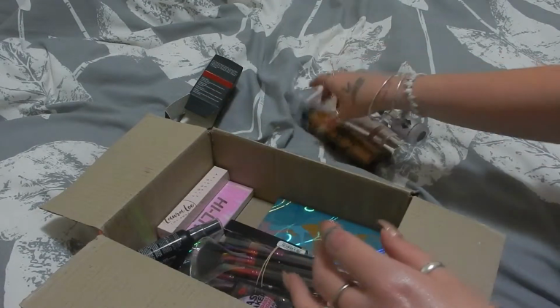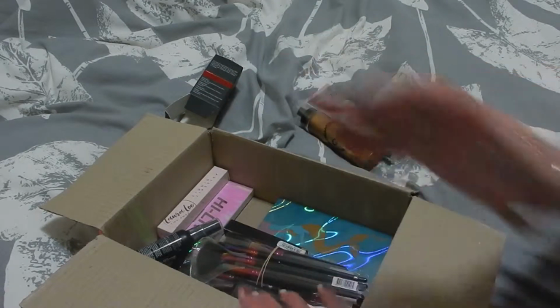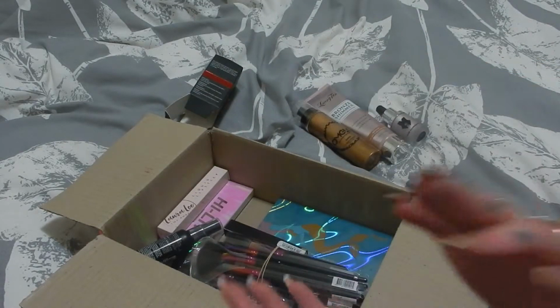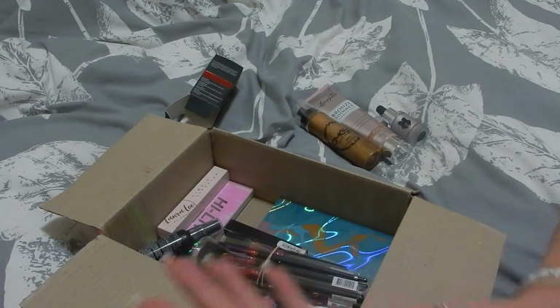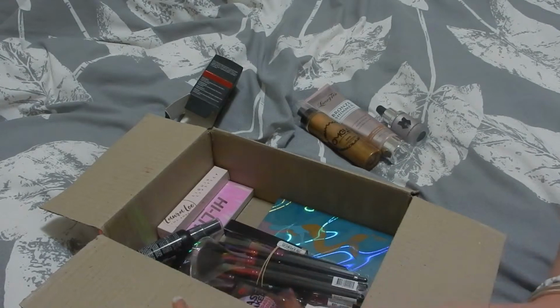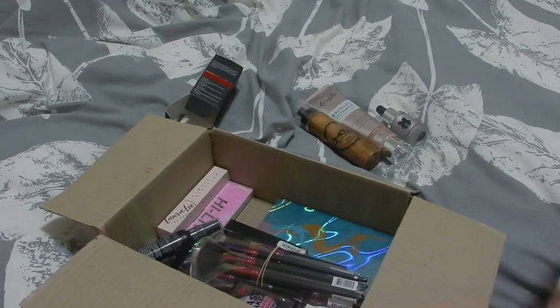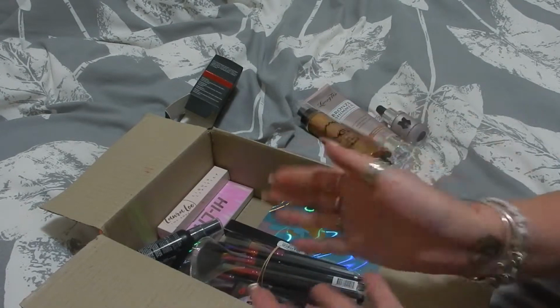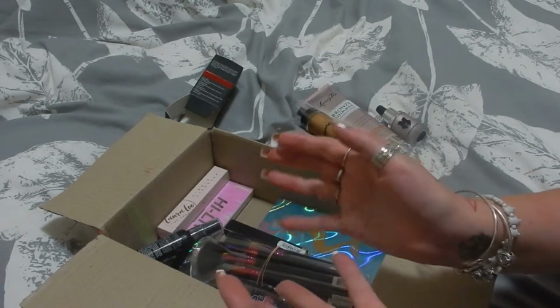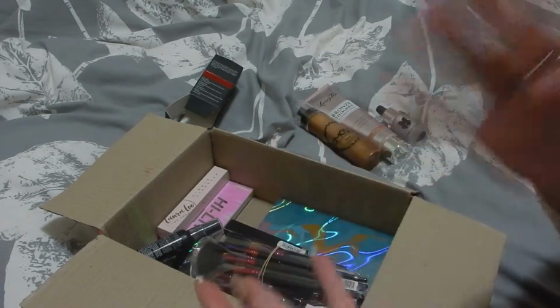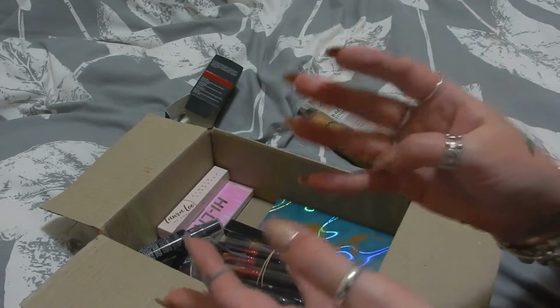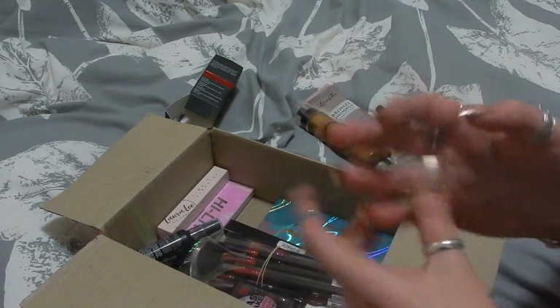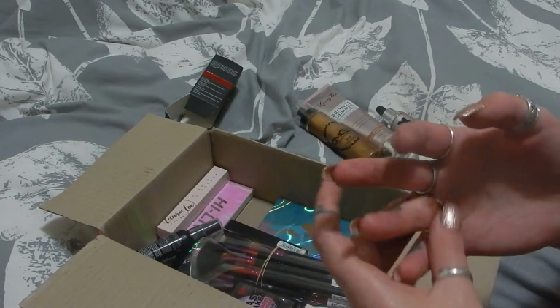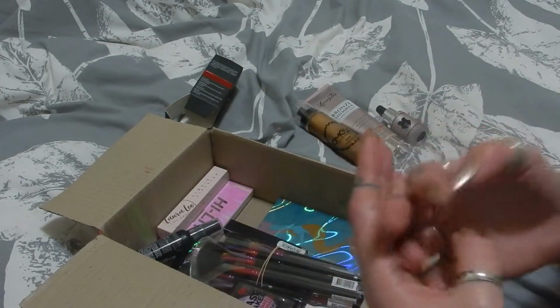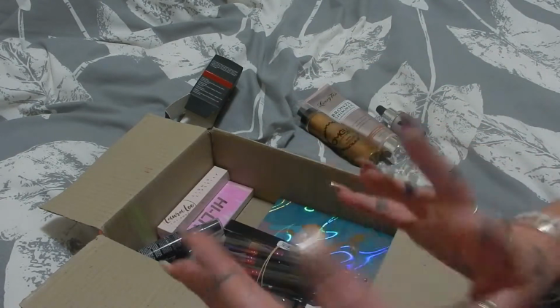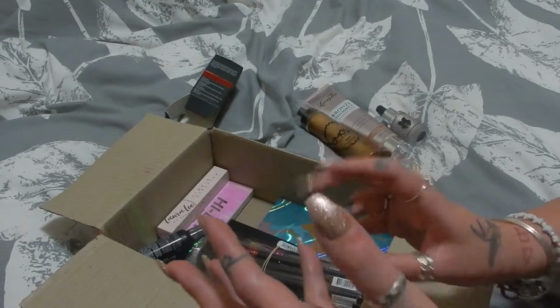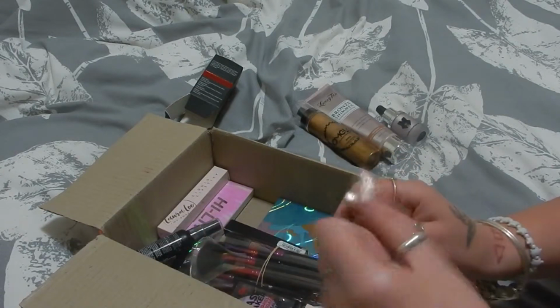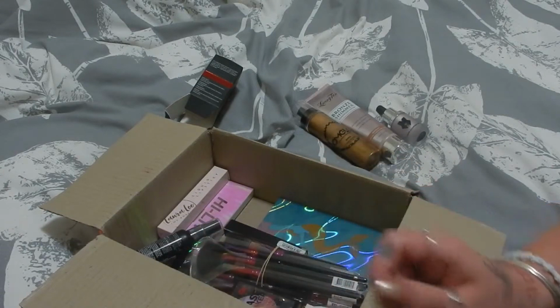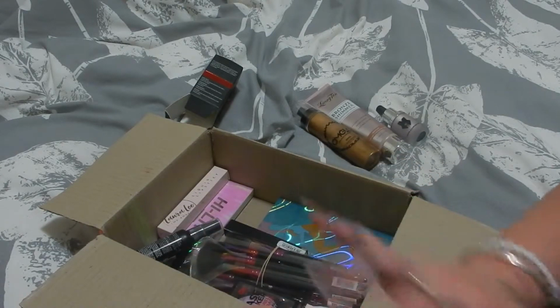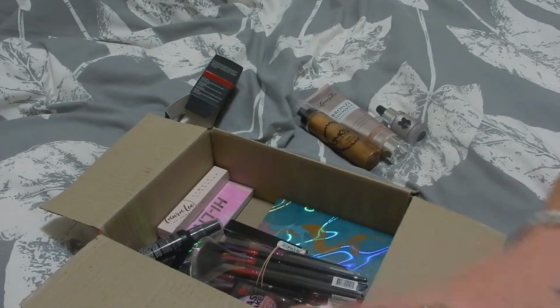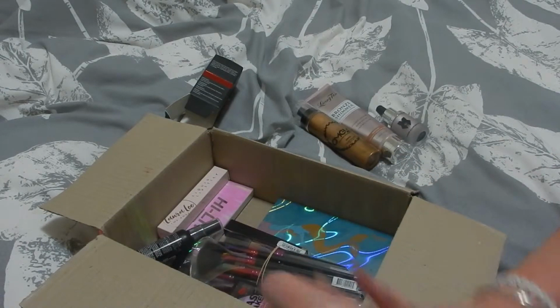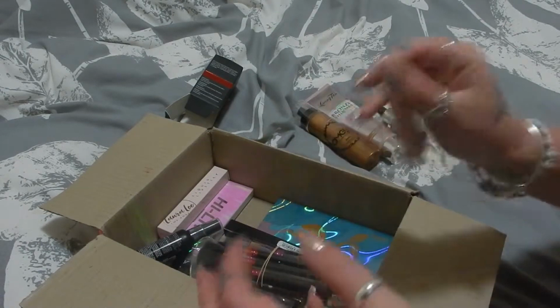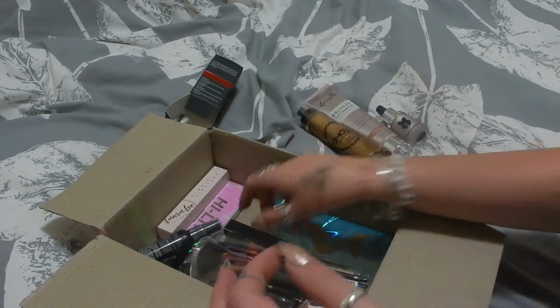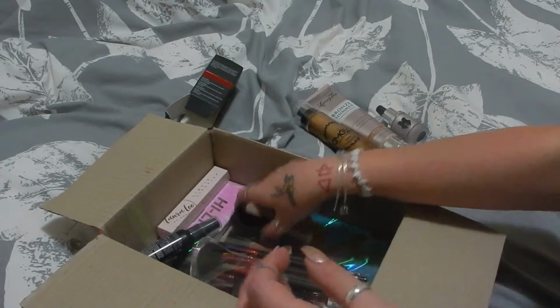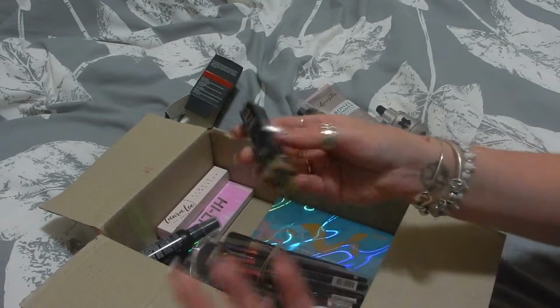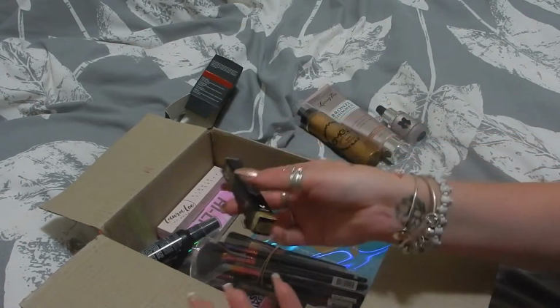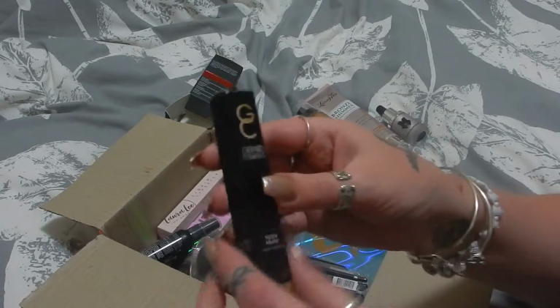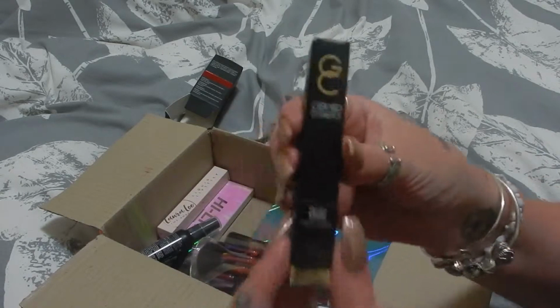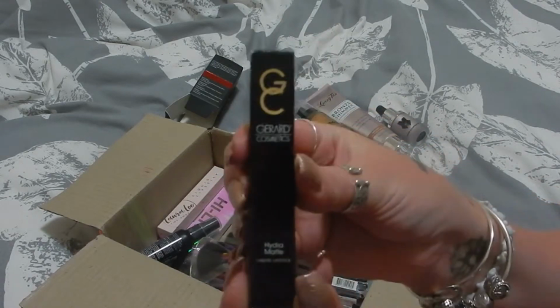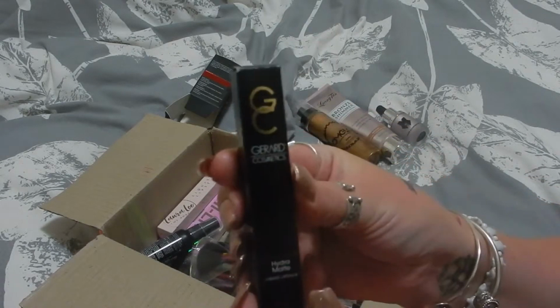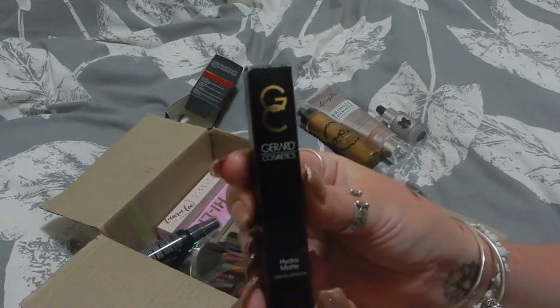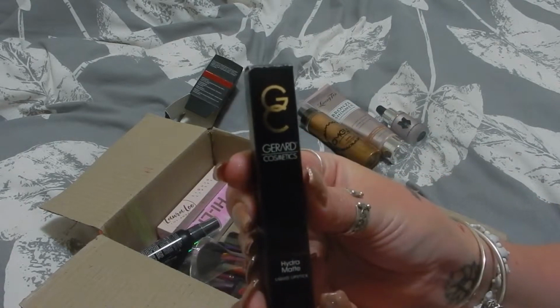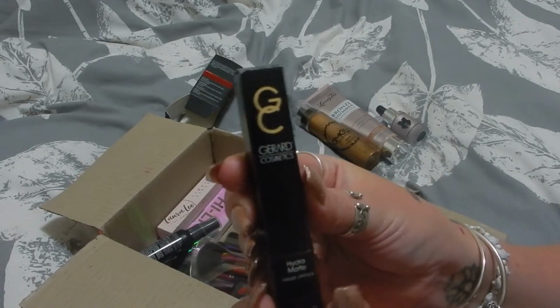Just keep that in mind when ordering a mystery box — there's probably going to be at least one or two products that don't work the best on your skin tone. But you can always pass them on to friends, which is what I do.